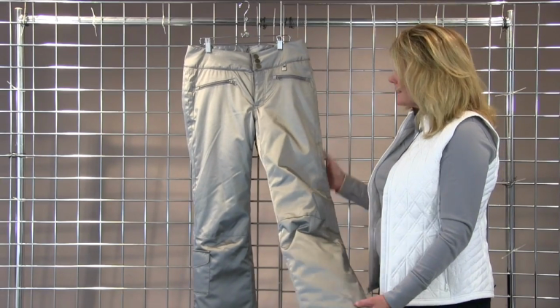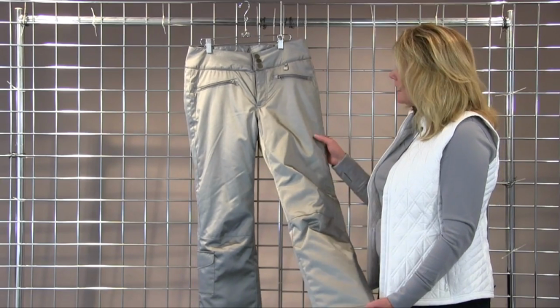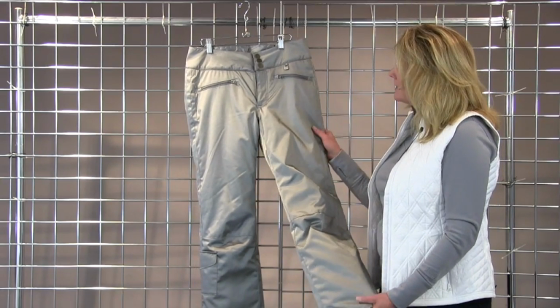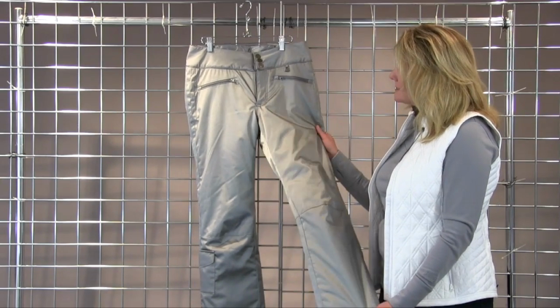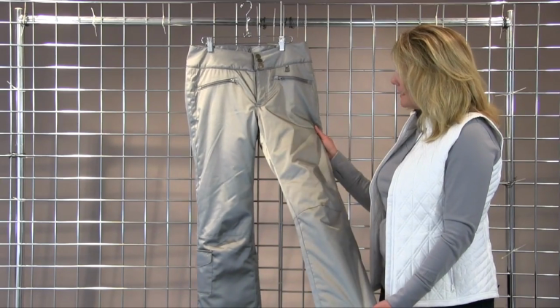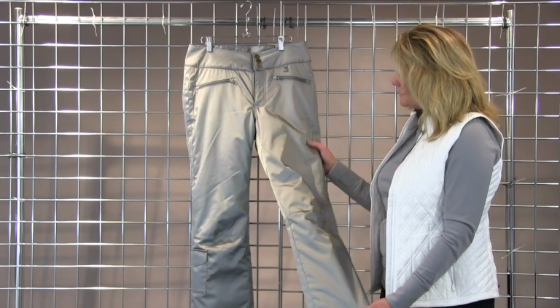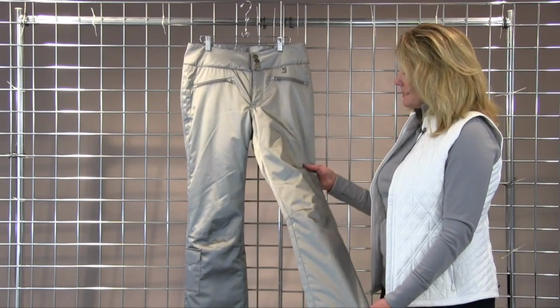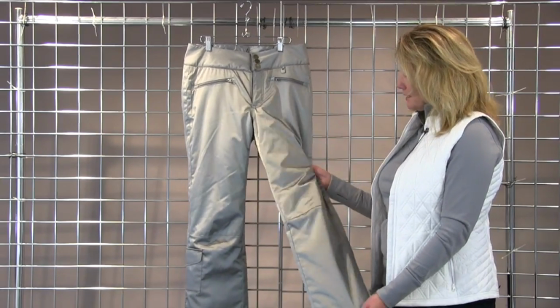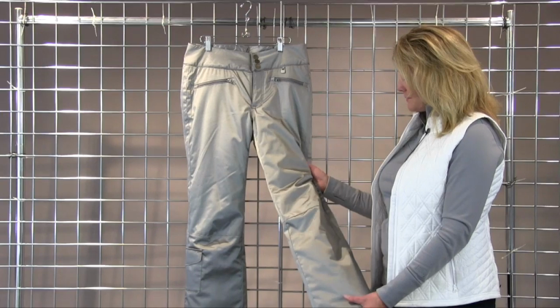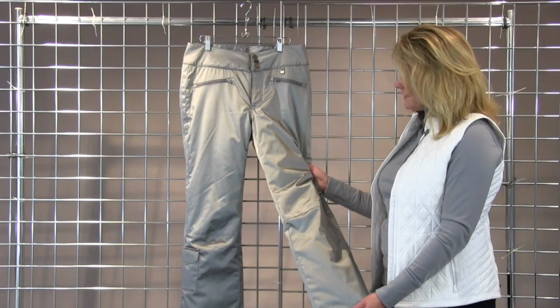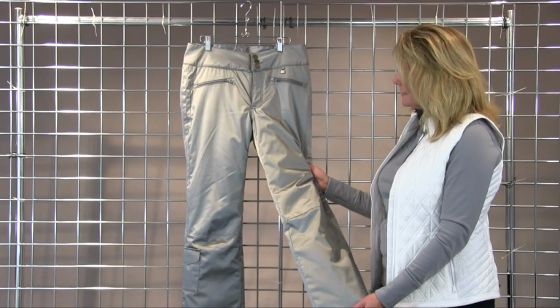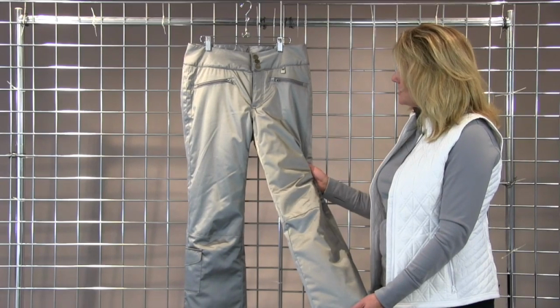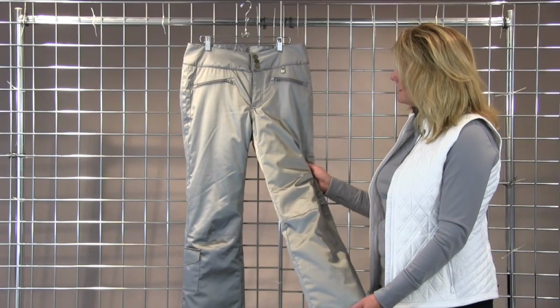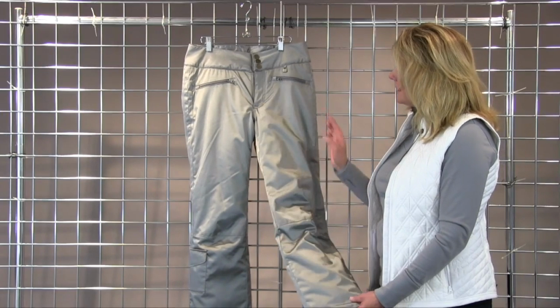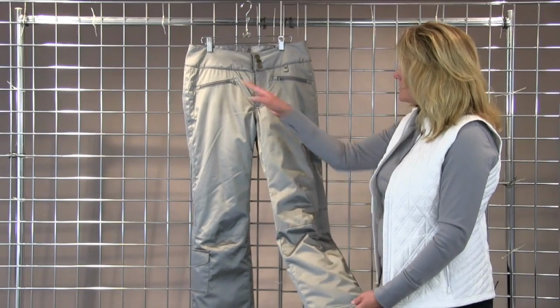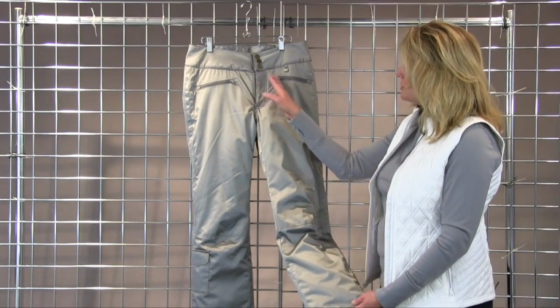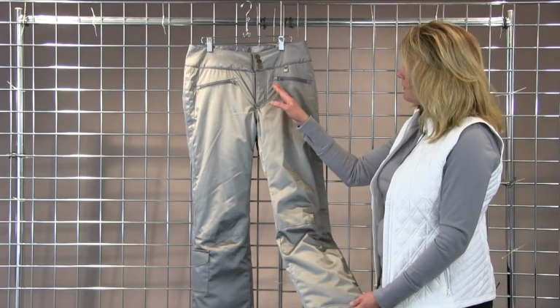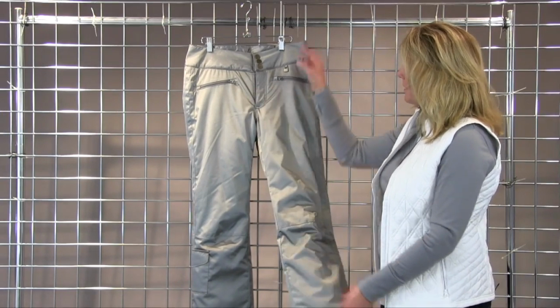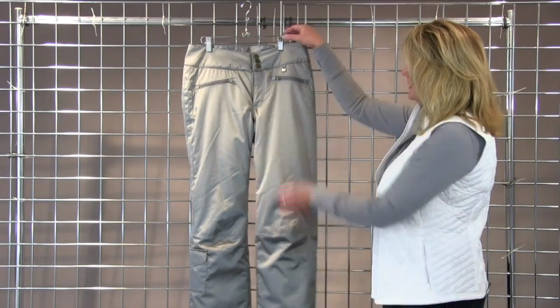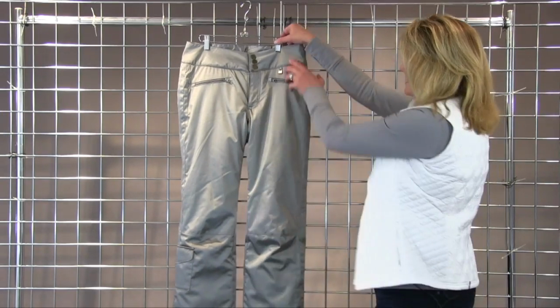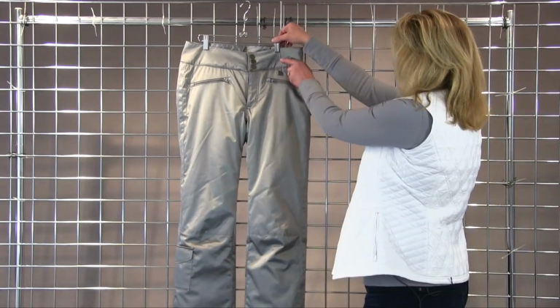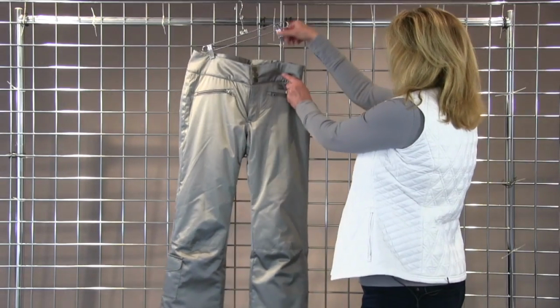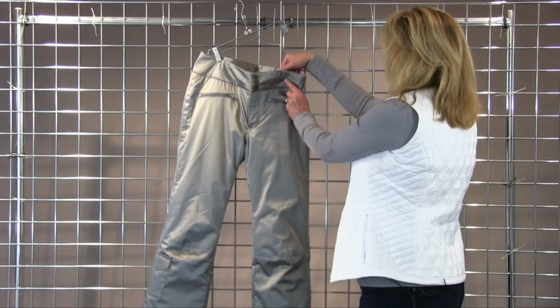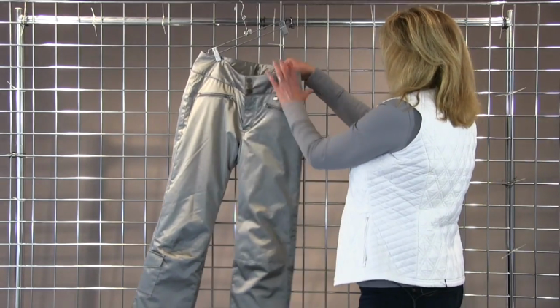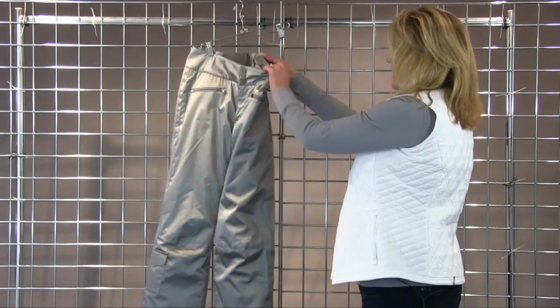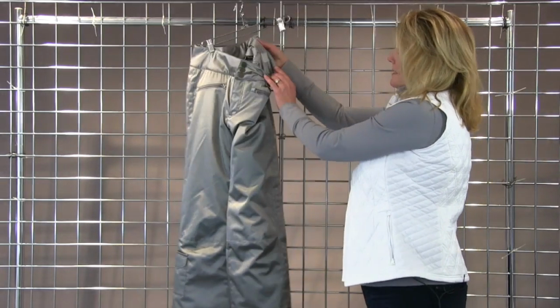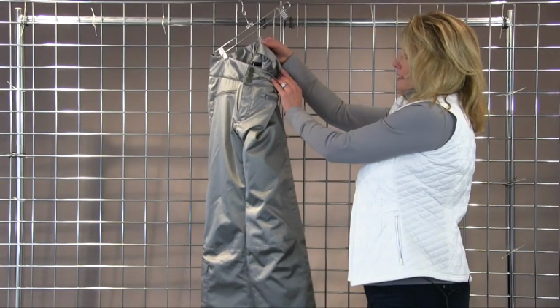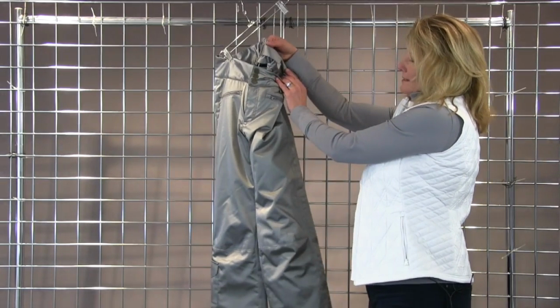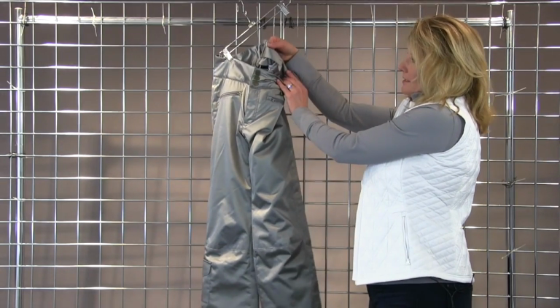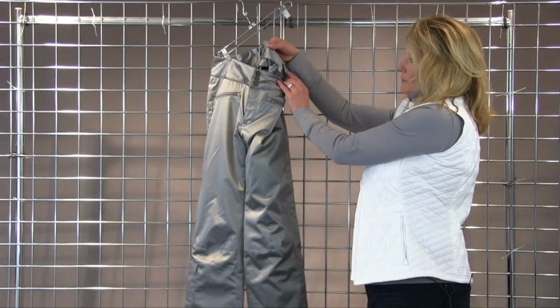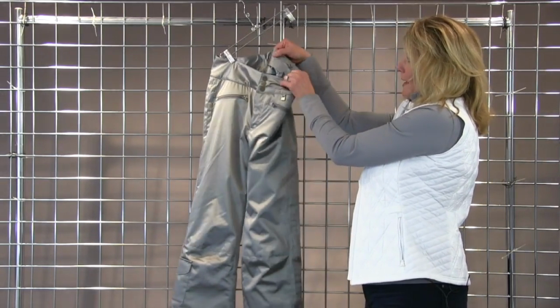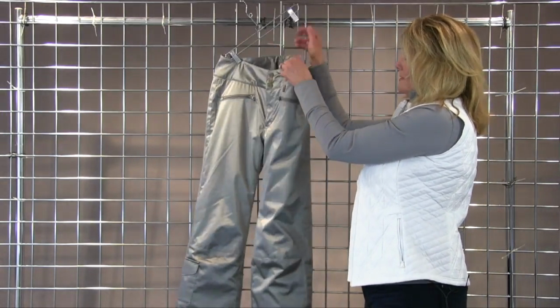It's lightly insulated with 60 grams of insulation, has two front pockets. On the inside, it has a nice adjustable waist.